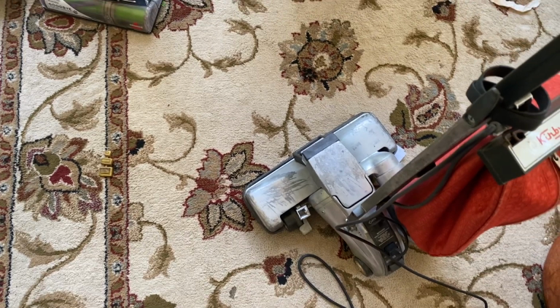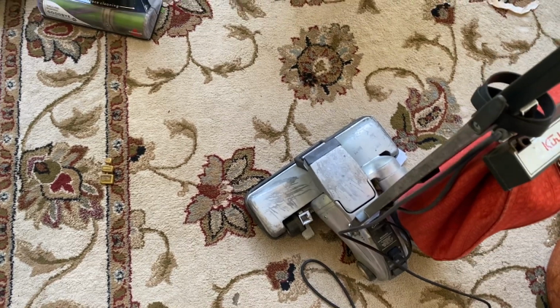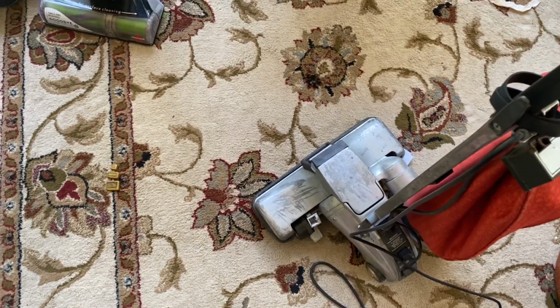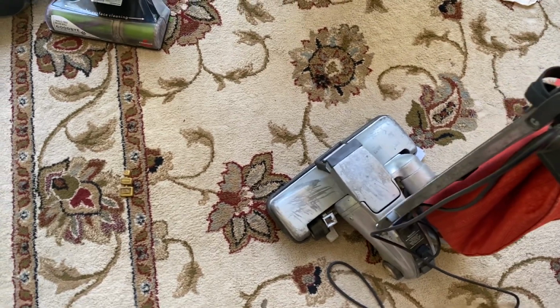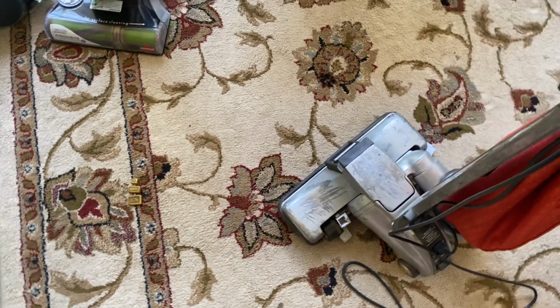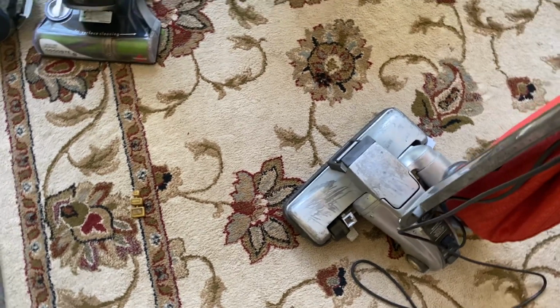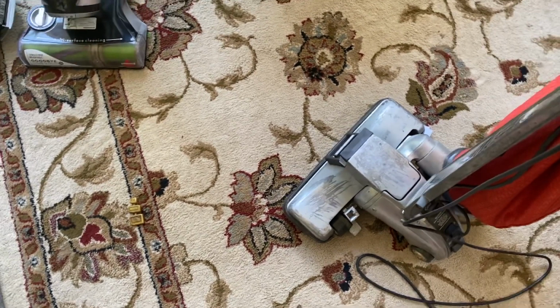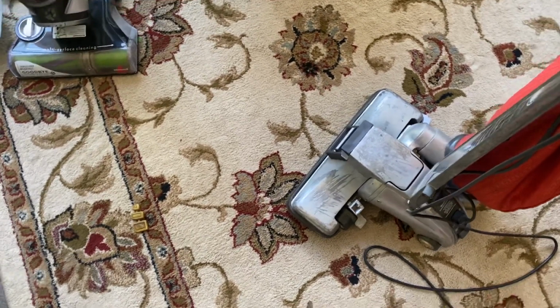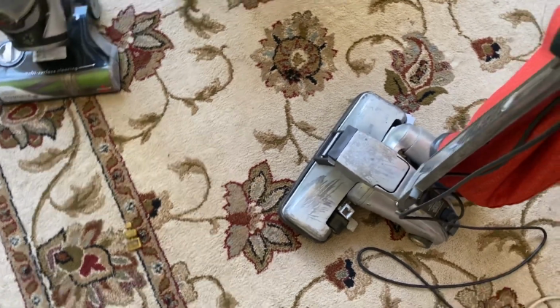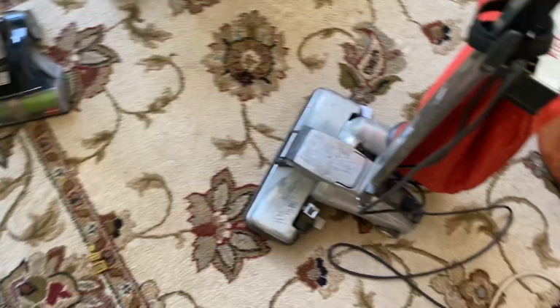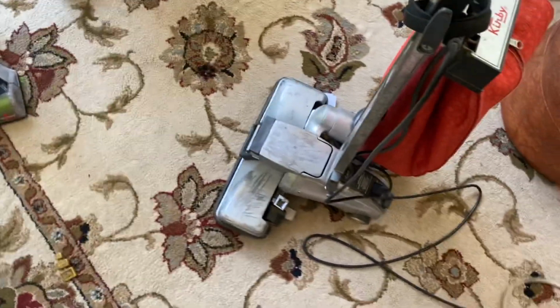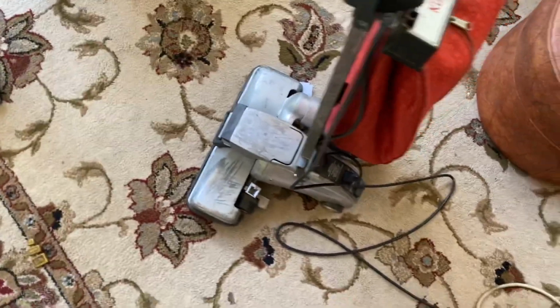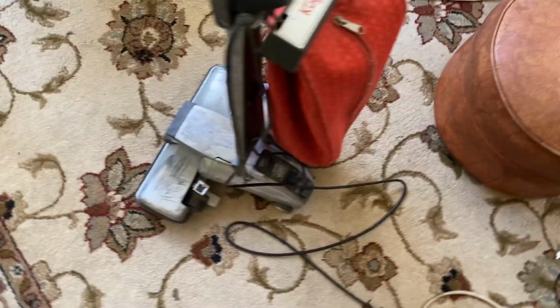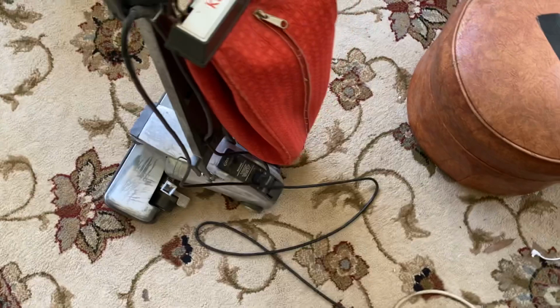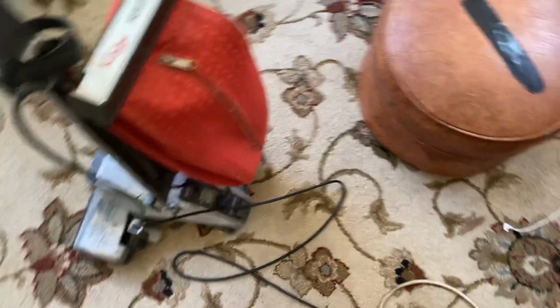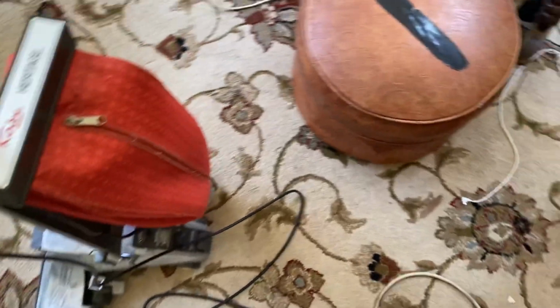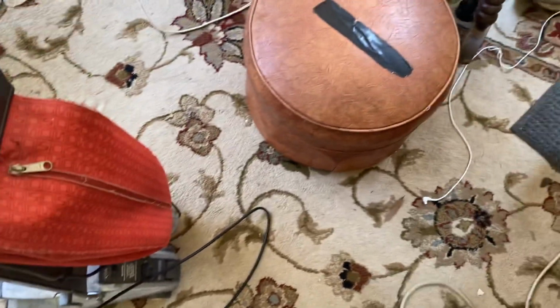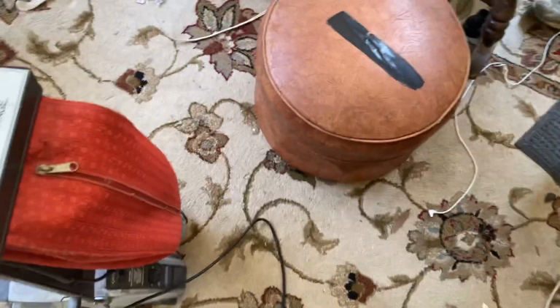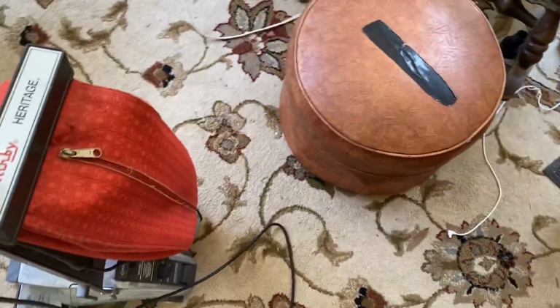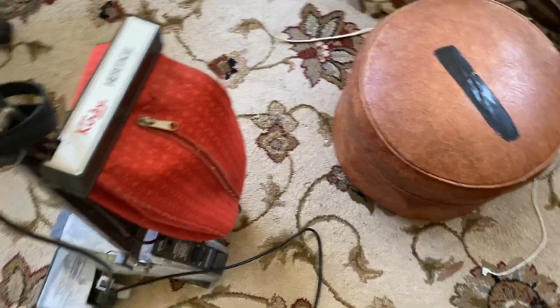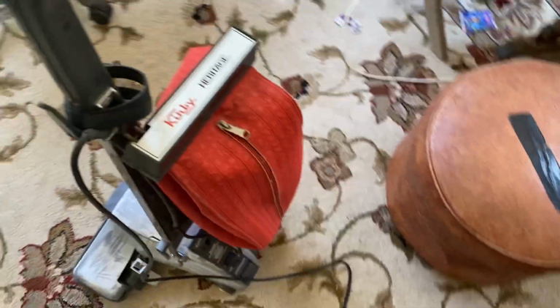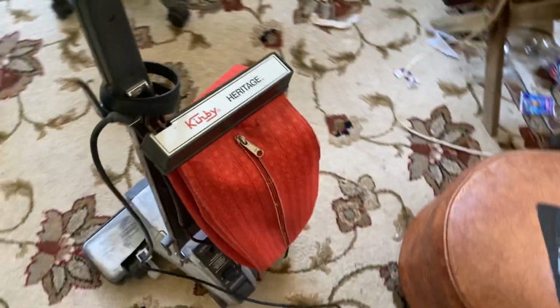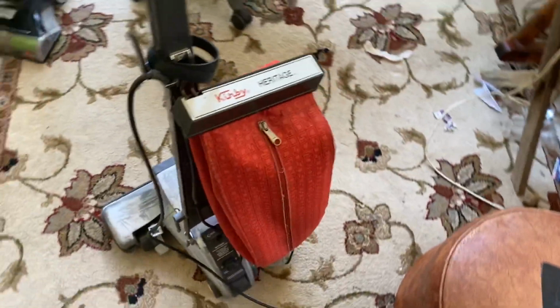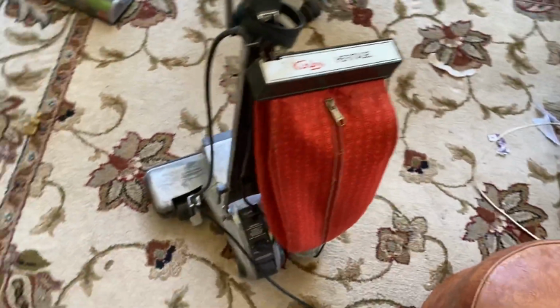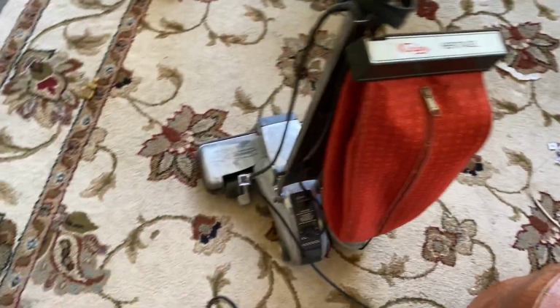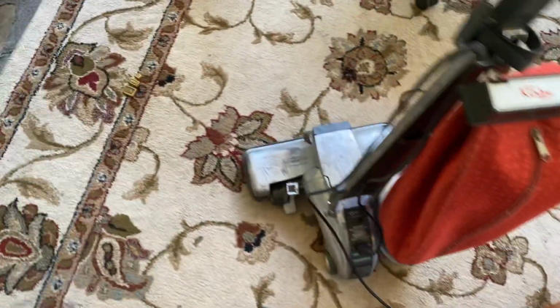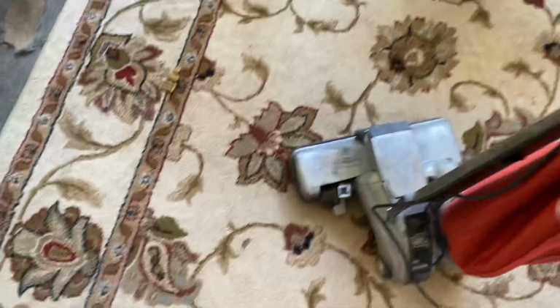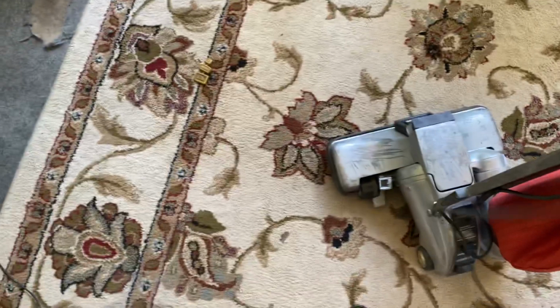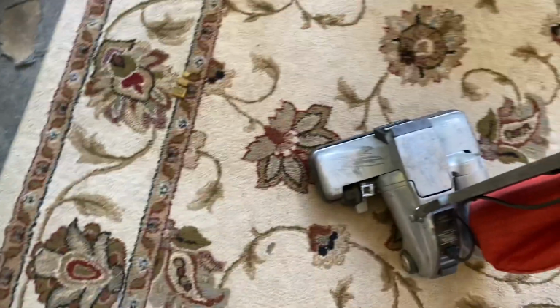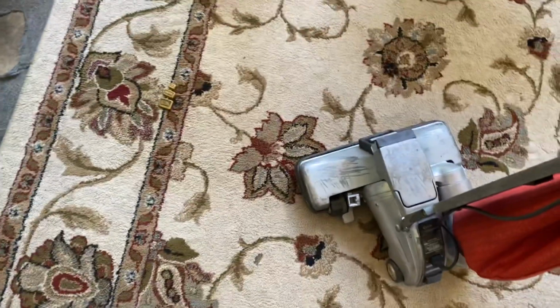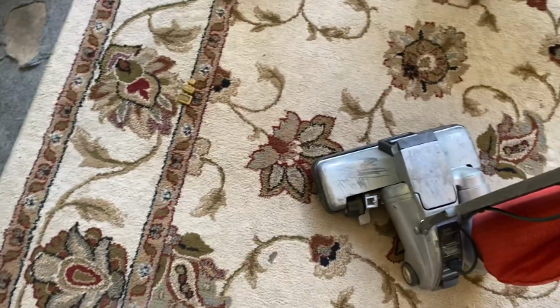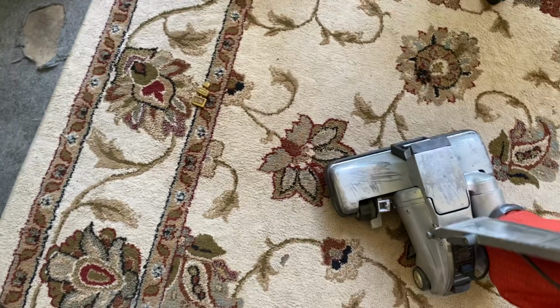All right y'all, I am fixing to vacuum the back porch with my beautiful Kirby Heritage. I hope y'all enjoy it.